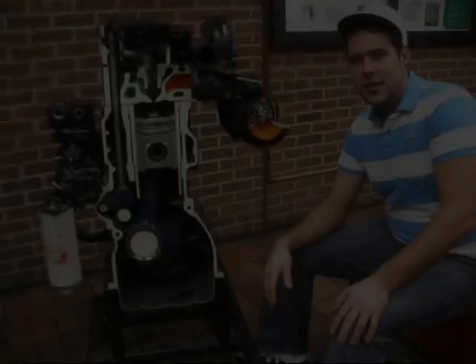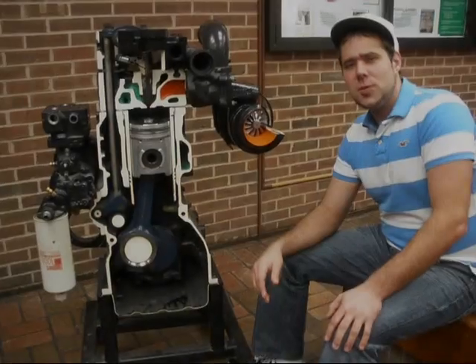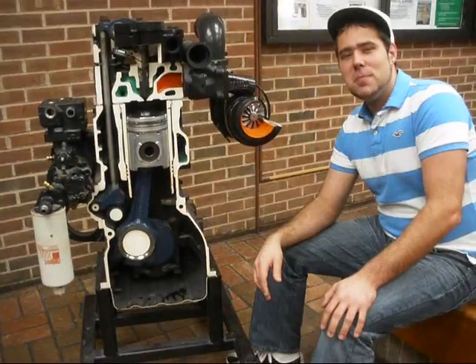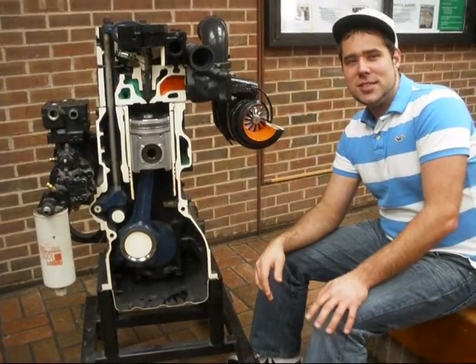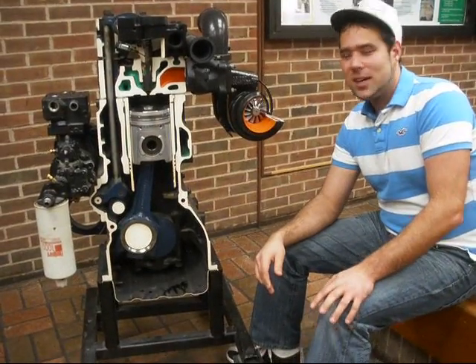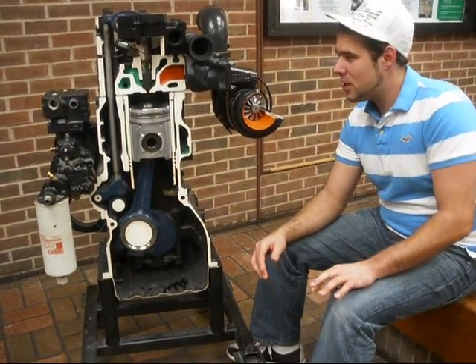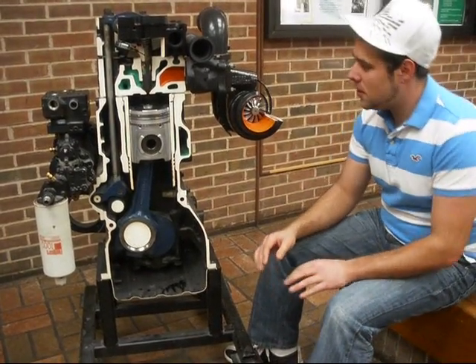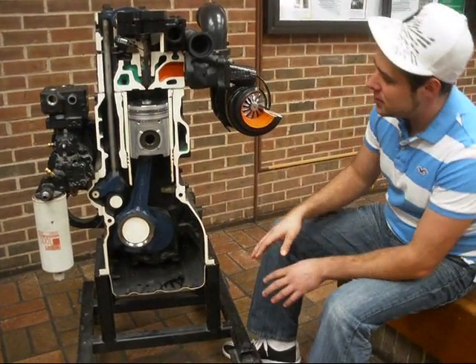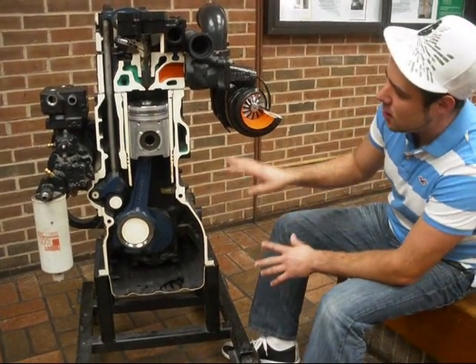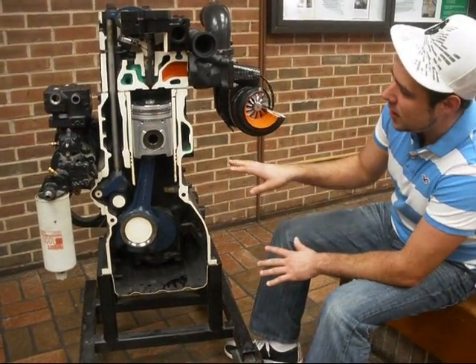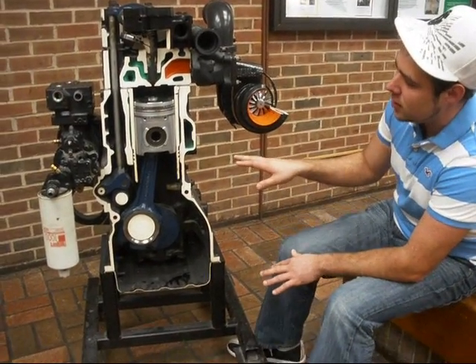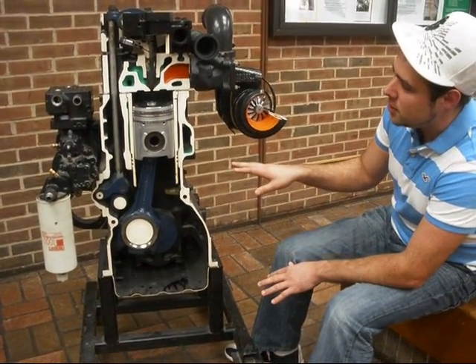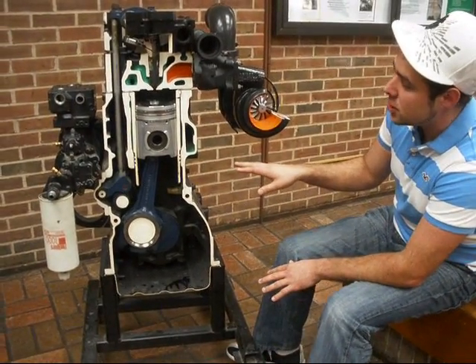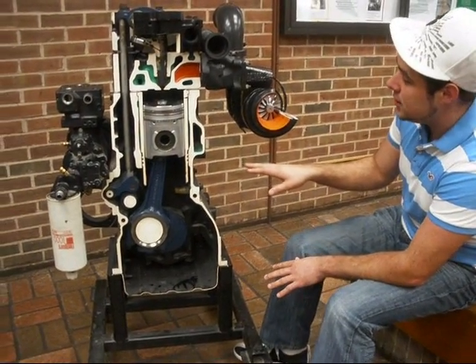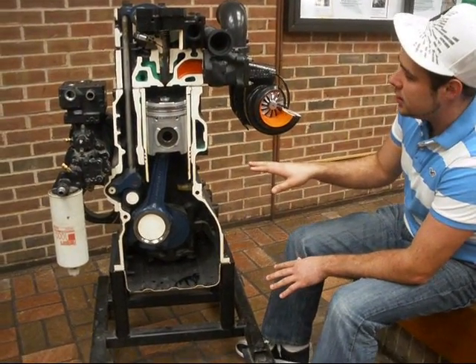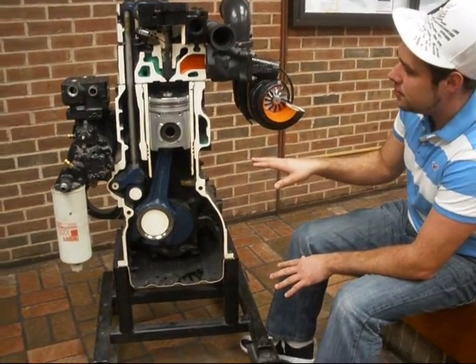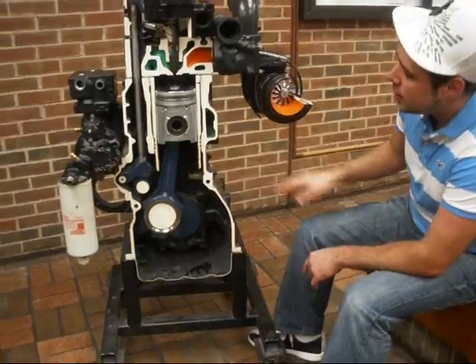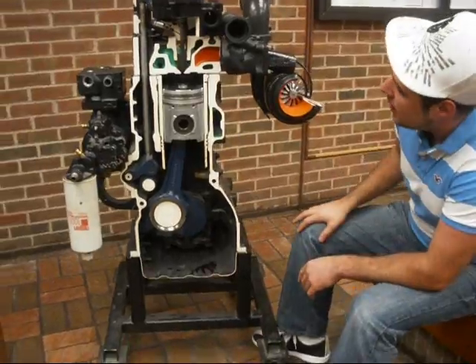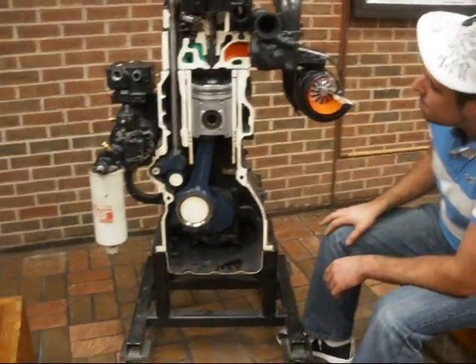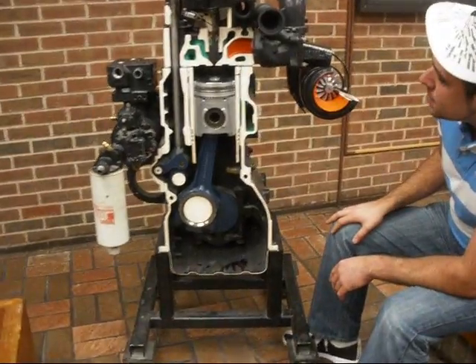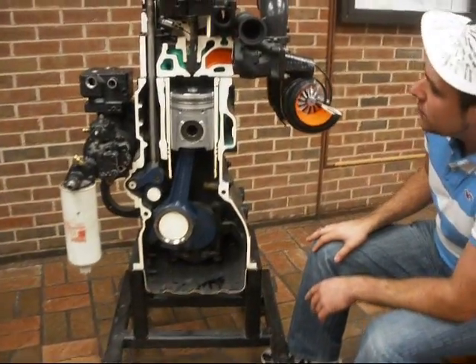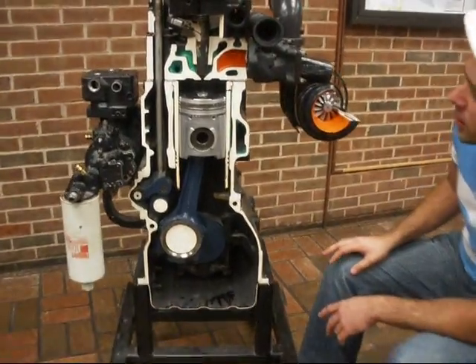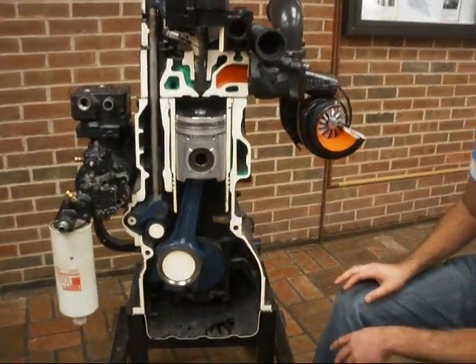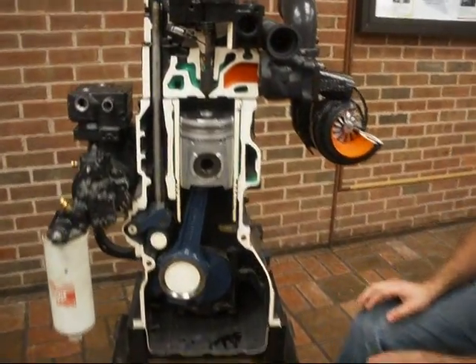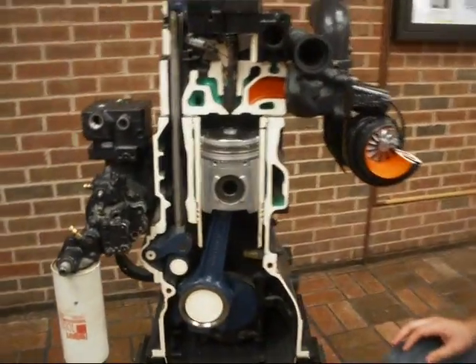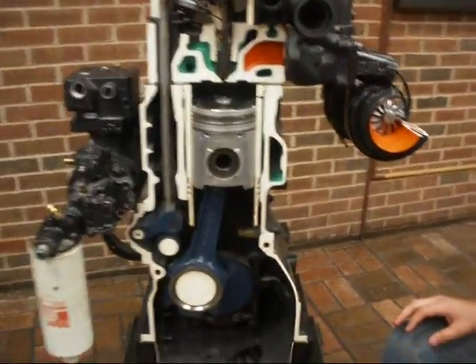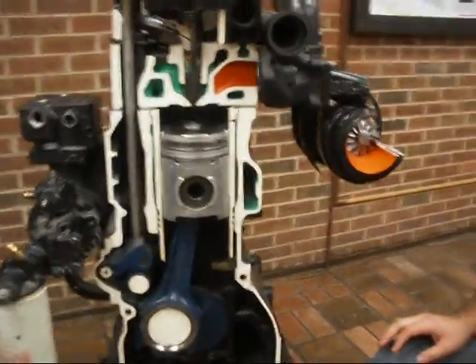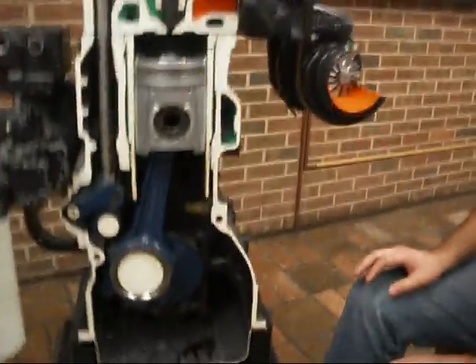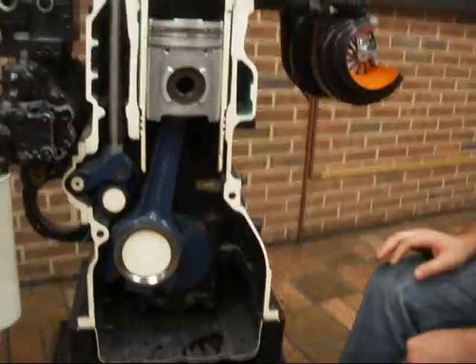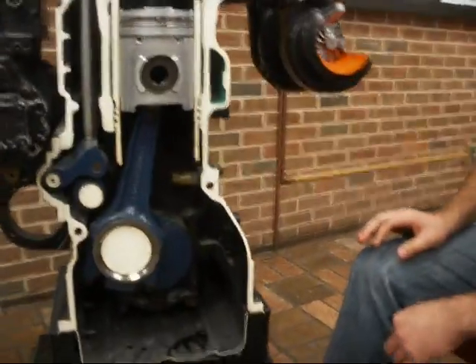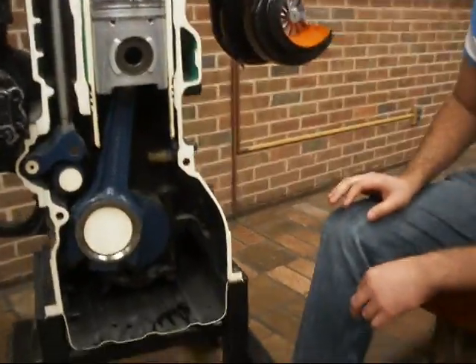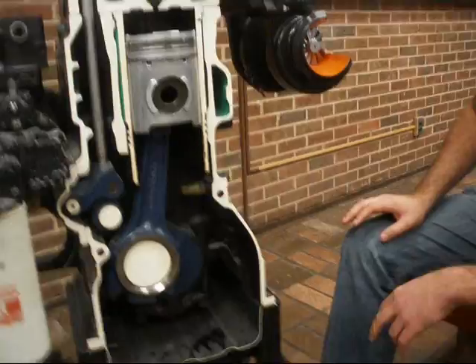We're here at Michigan Tech, and we stumbled upon this cutaway of a Cummins turbo diesel engine. So we figured we'd go ahead and show you the four-cycle engine and how it works.